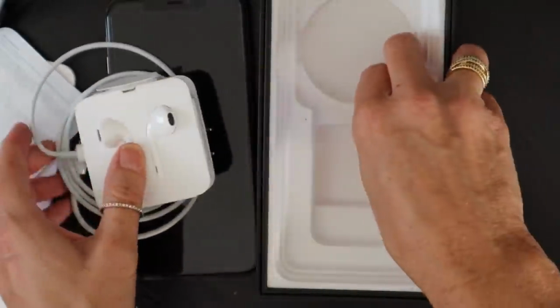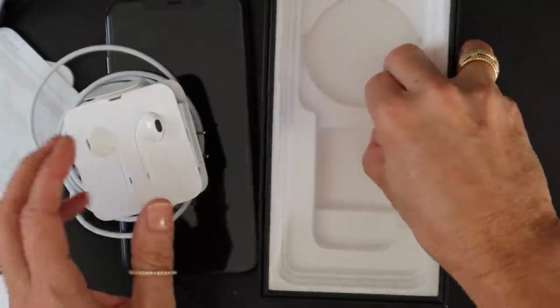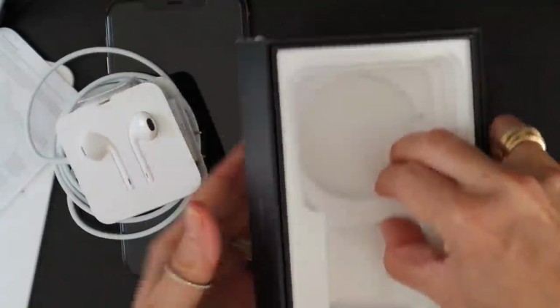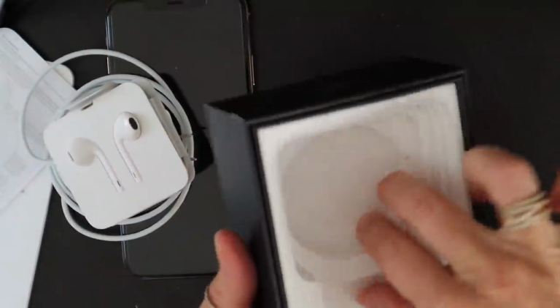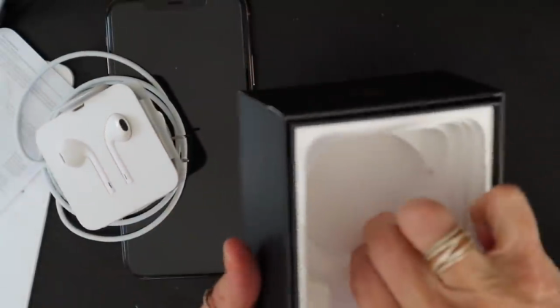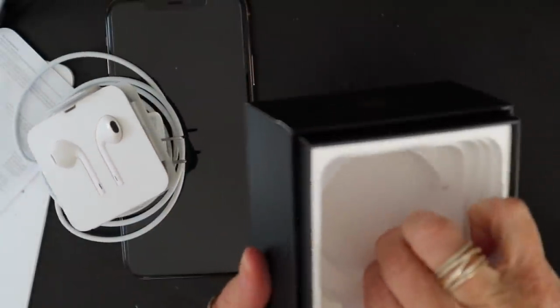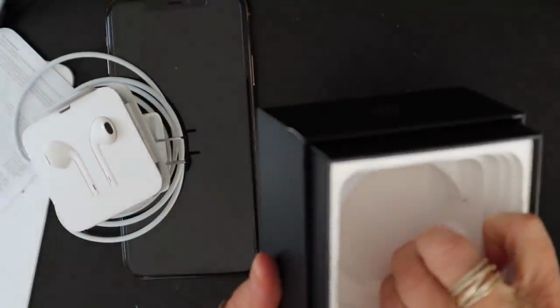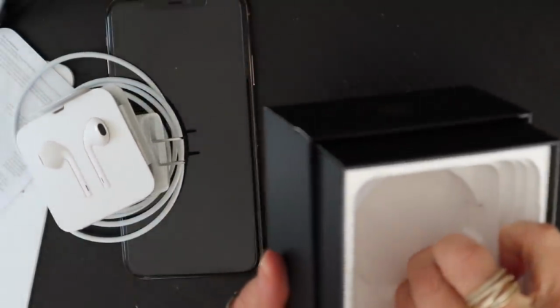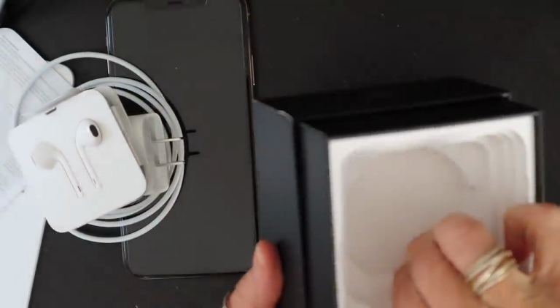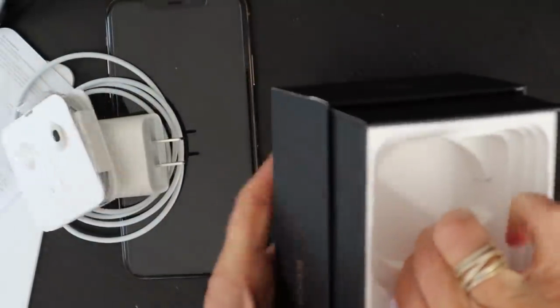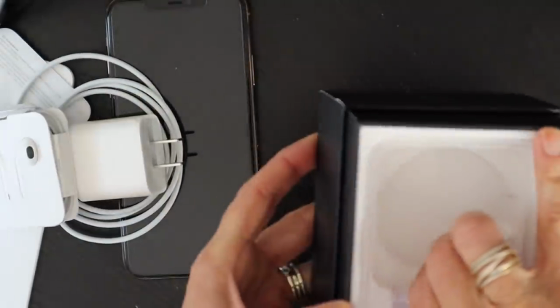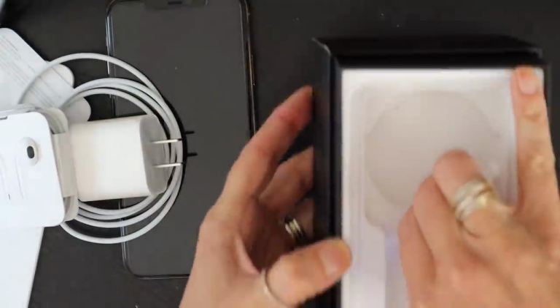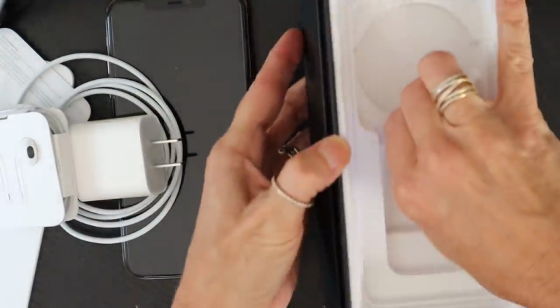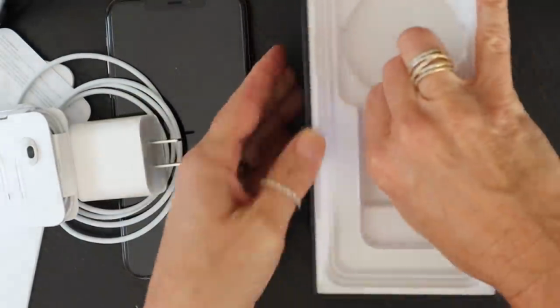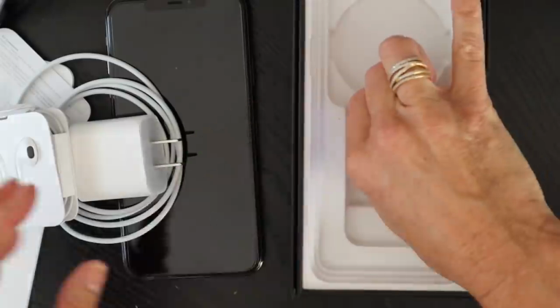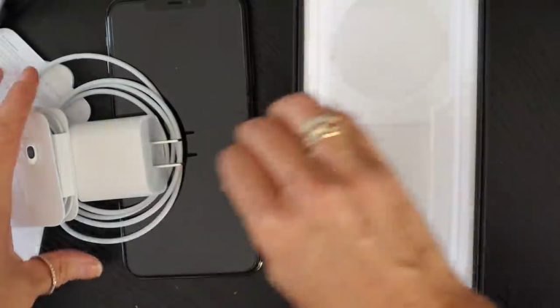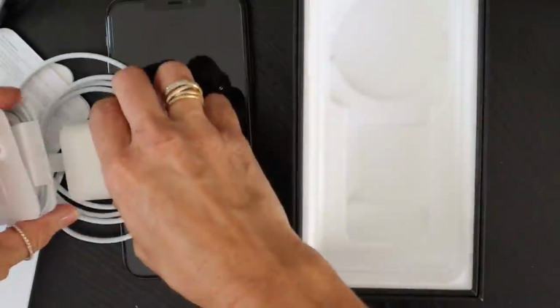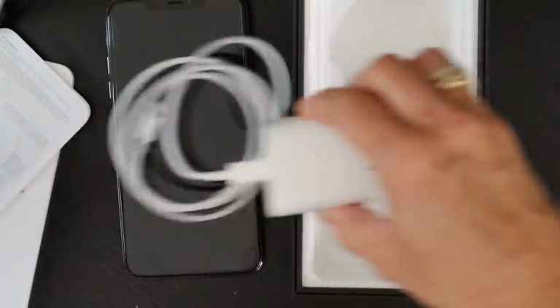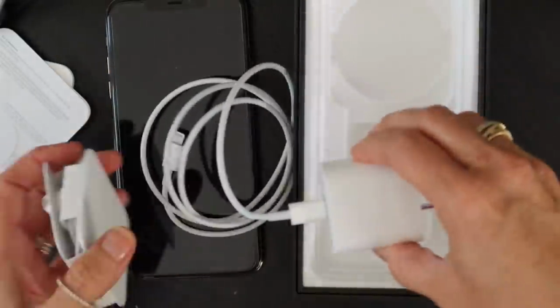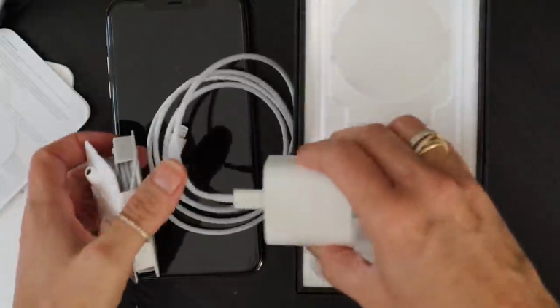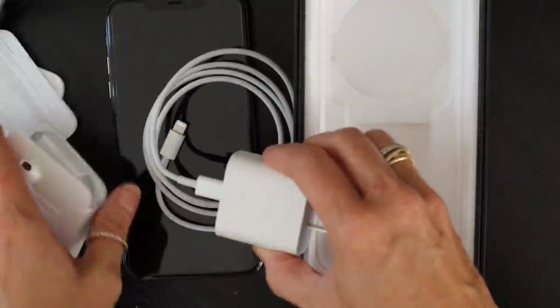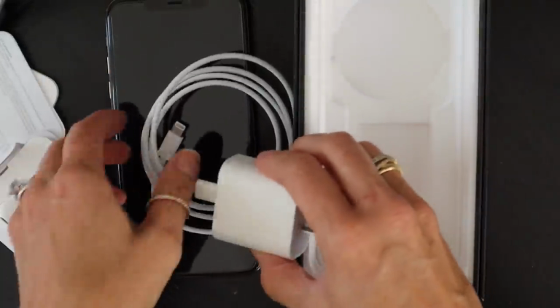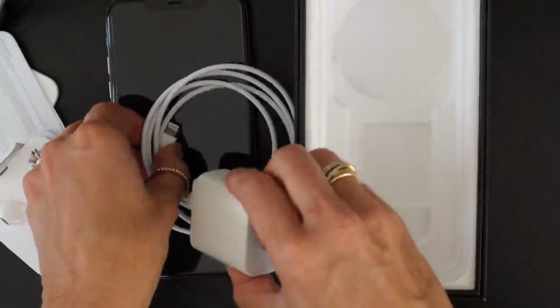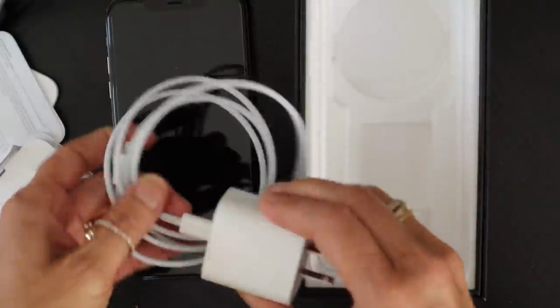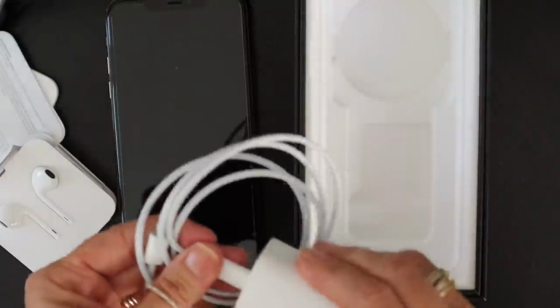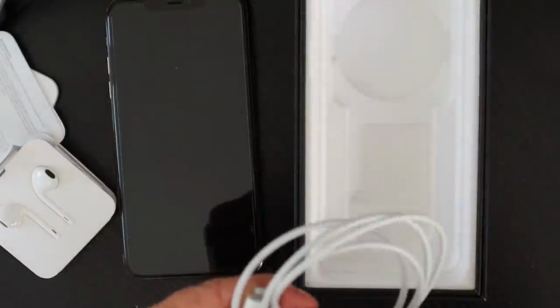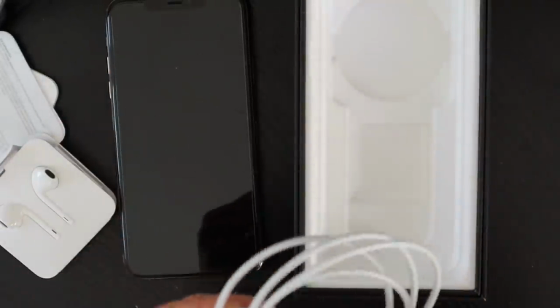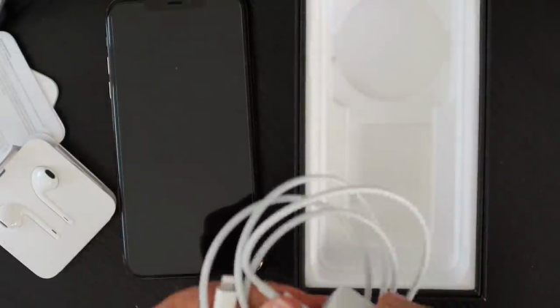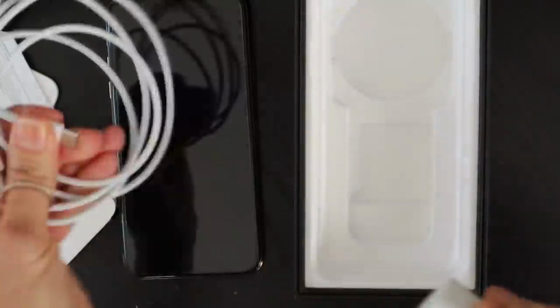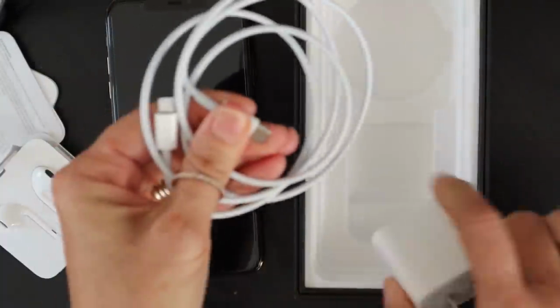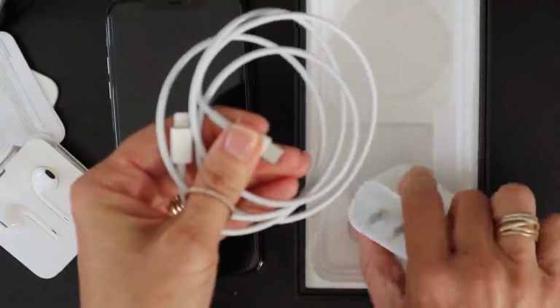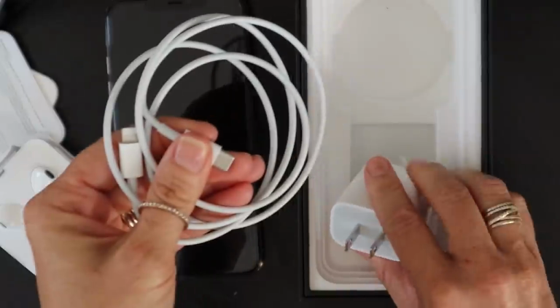I don't think there's anything else in here, but I'll double check. Alright, so that's it — let me put these guys back in their box.